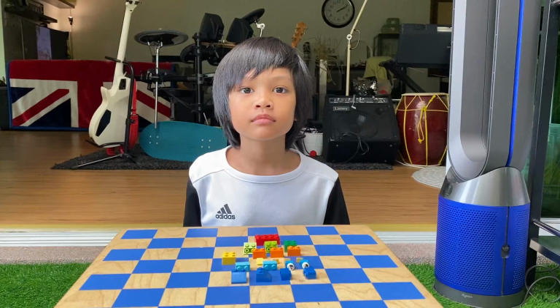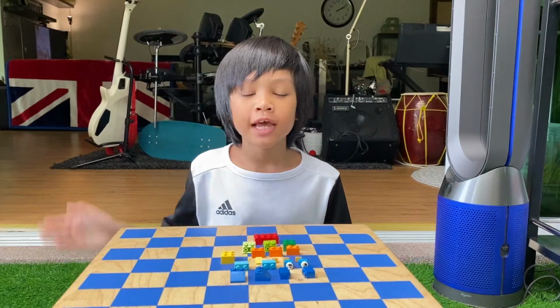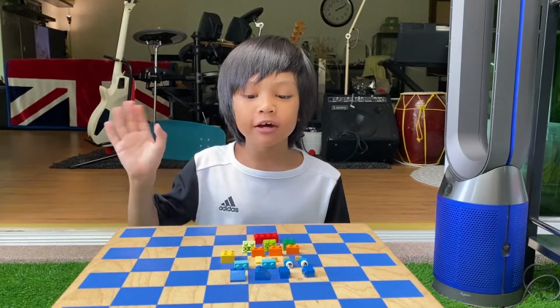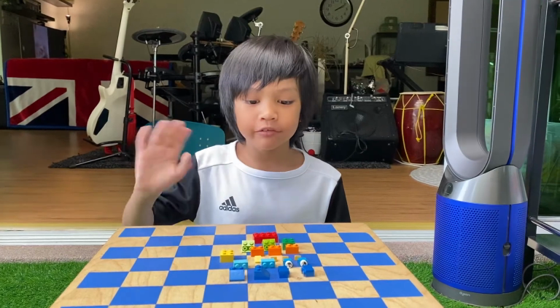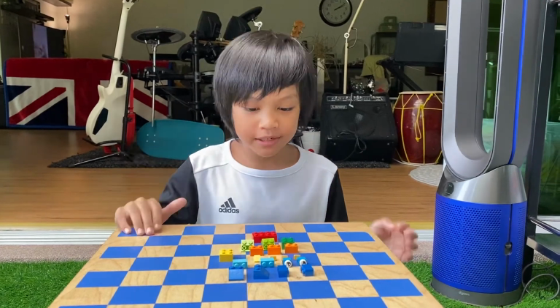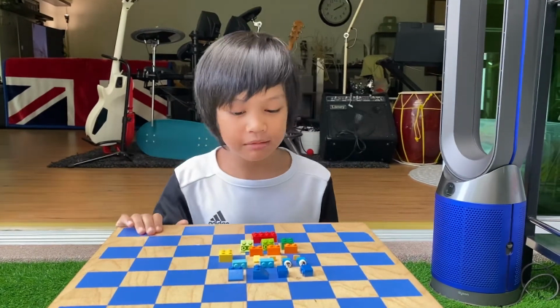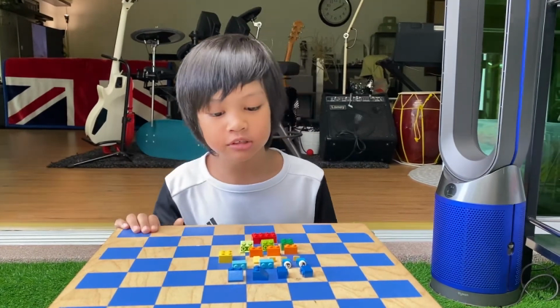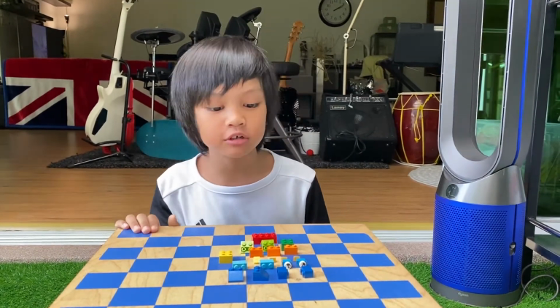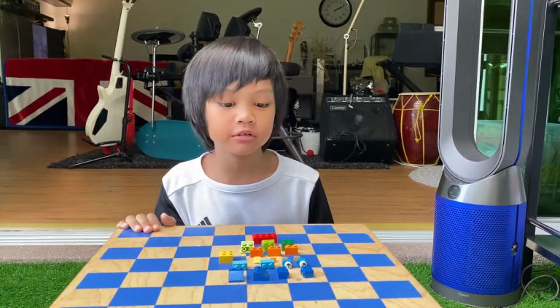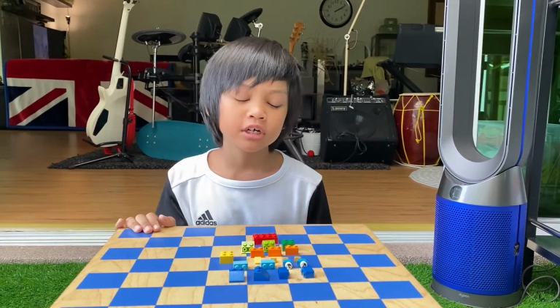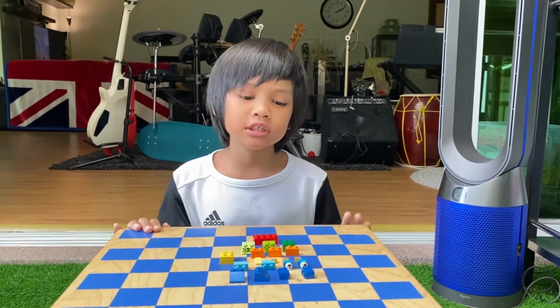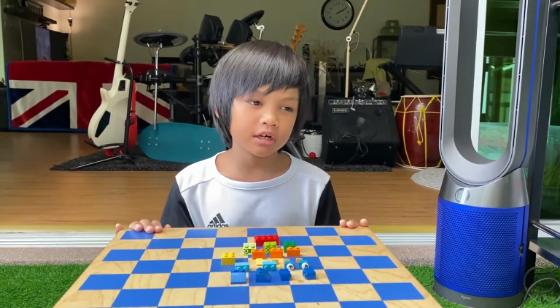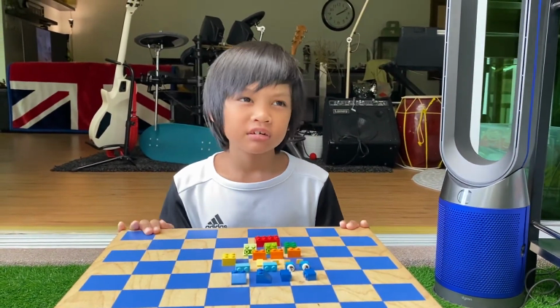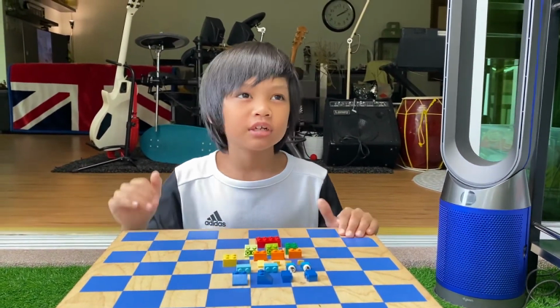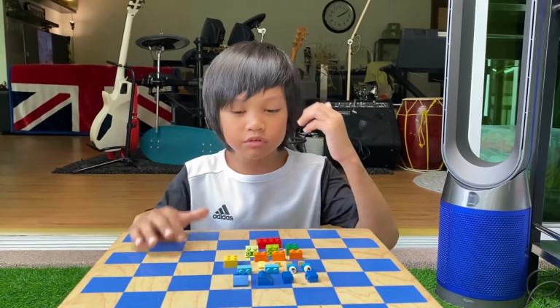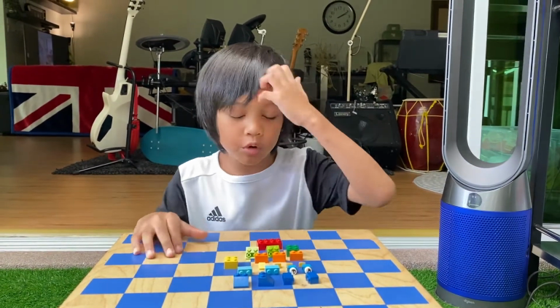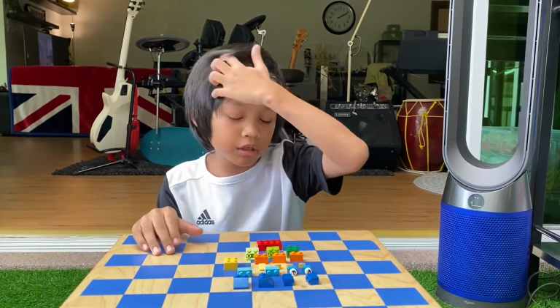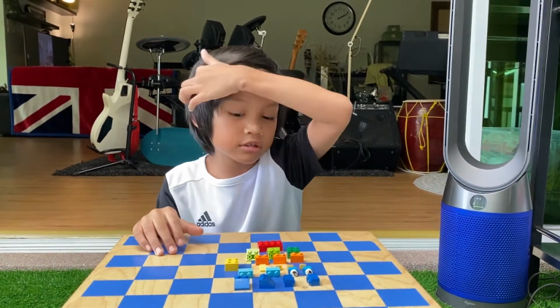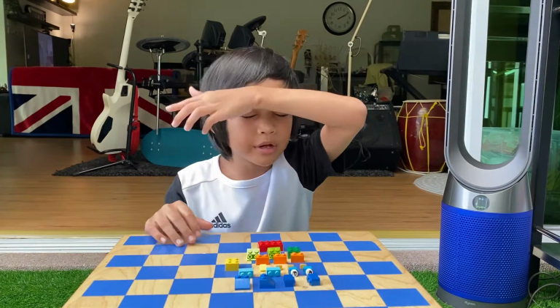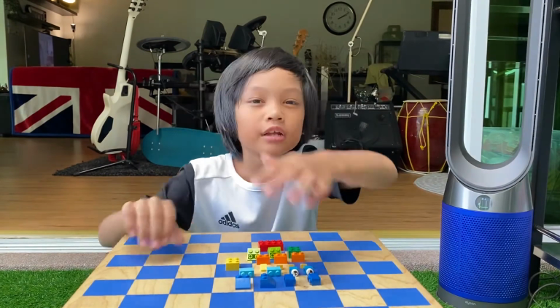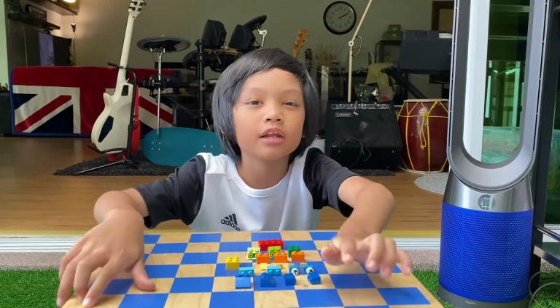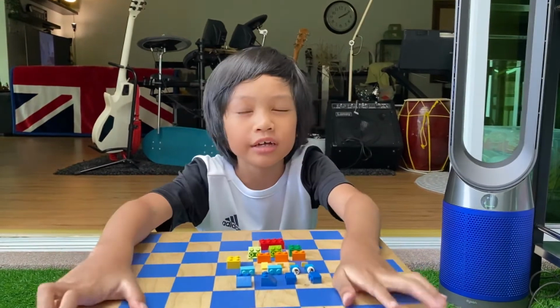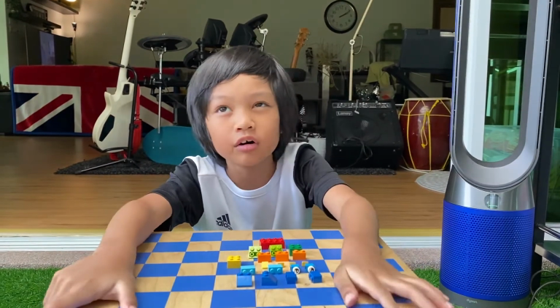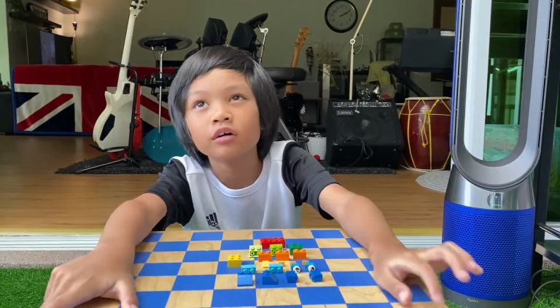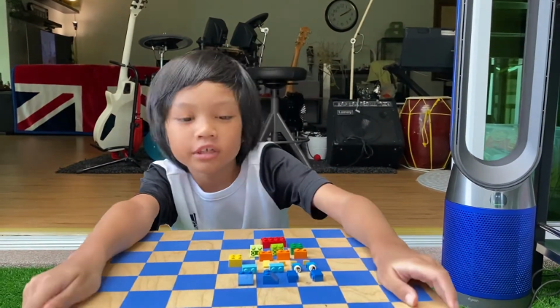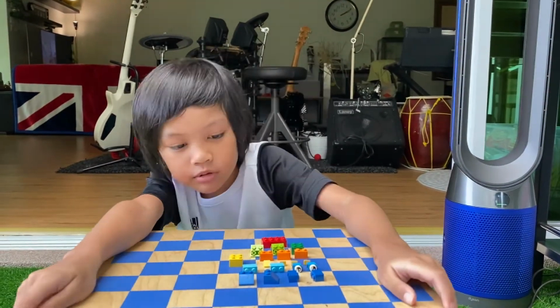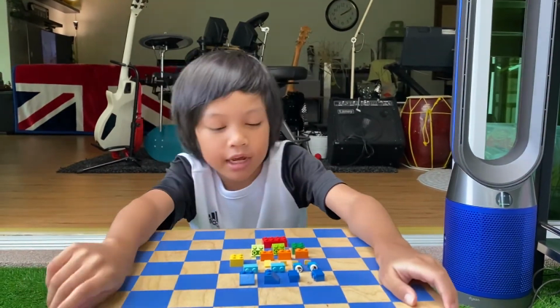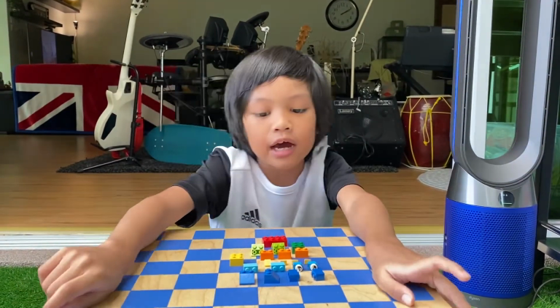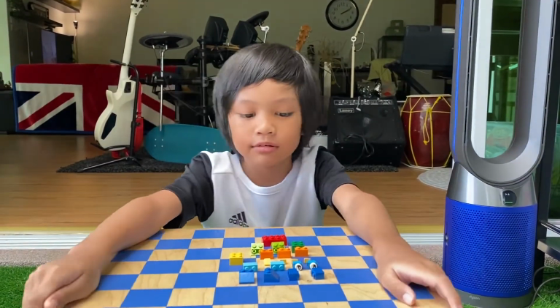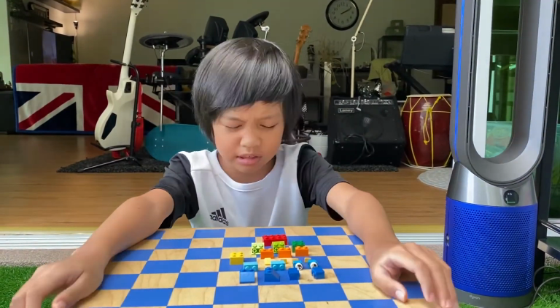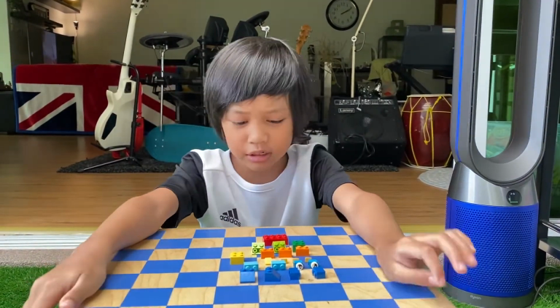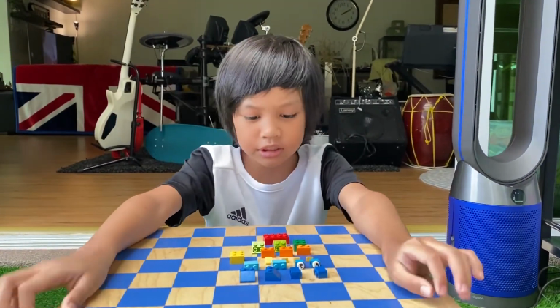Hello everybody, I'm going to show you the tutorial on how to build the Lego human that I designed.